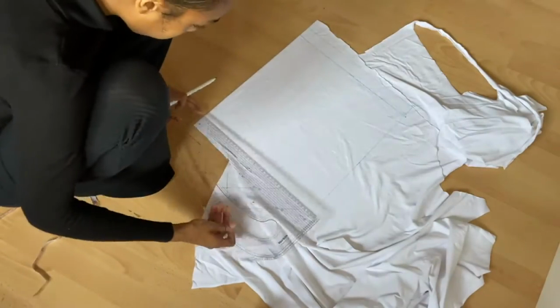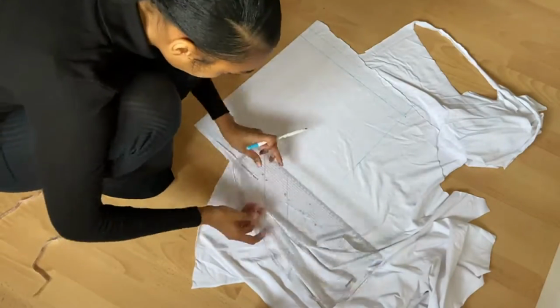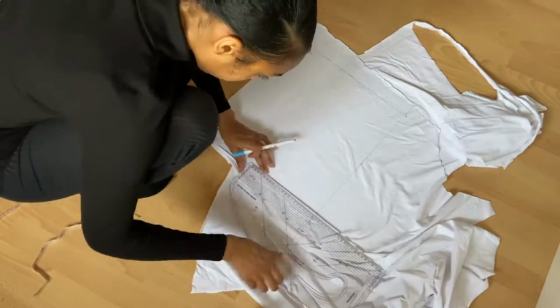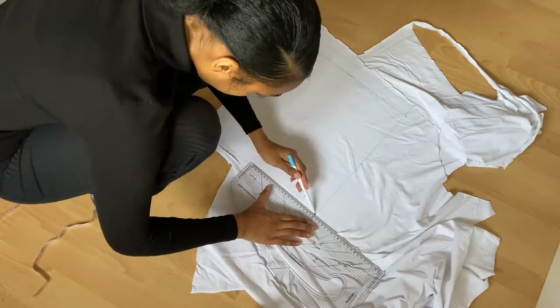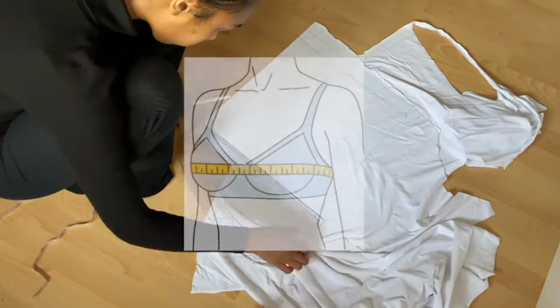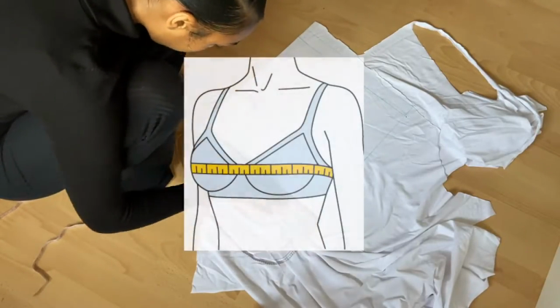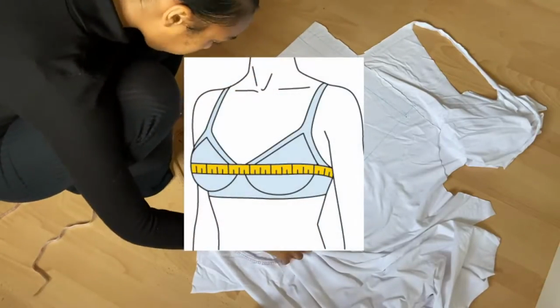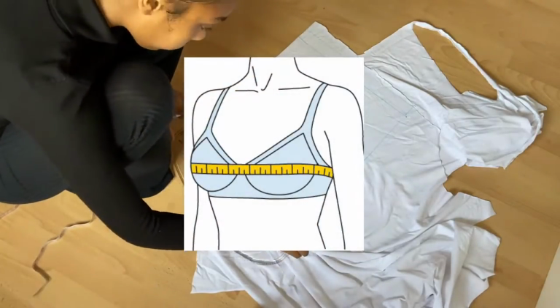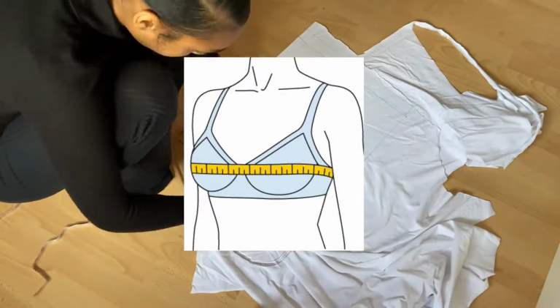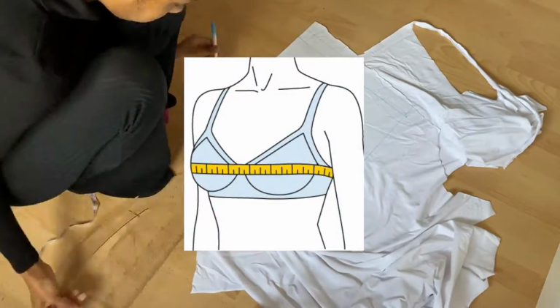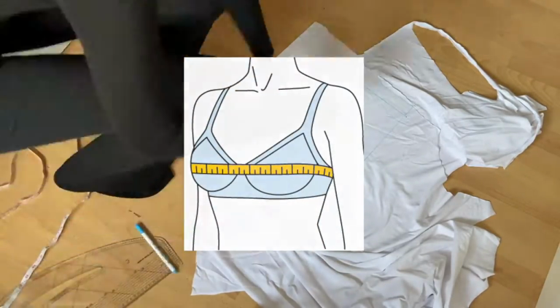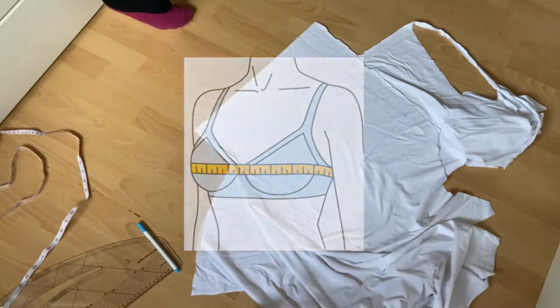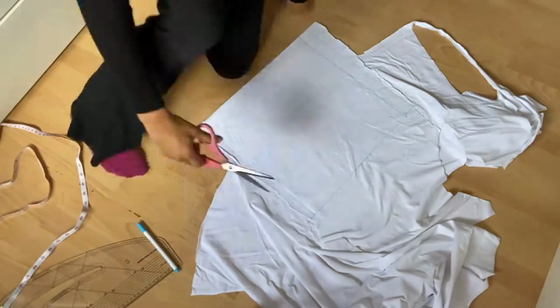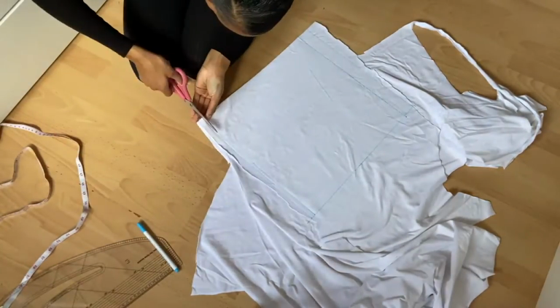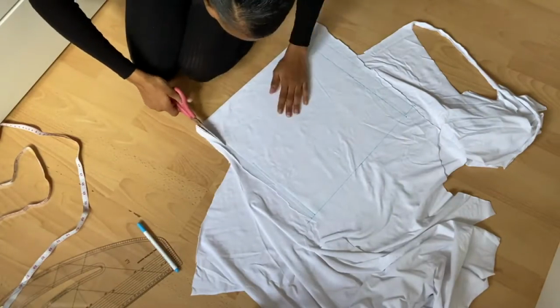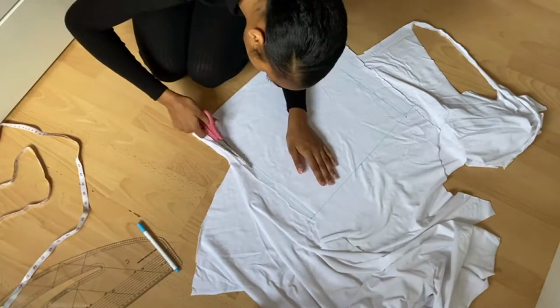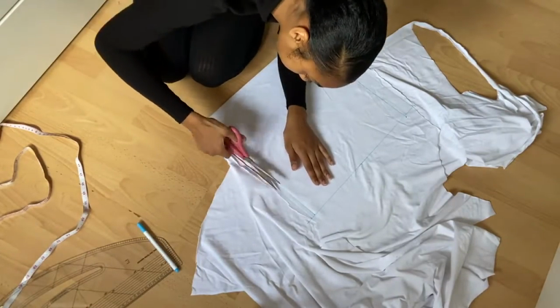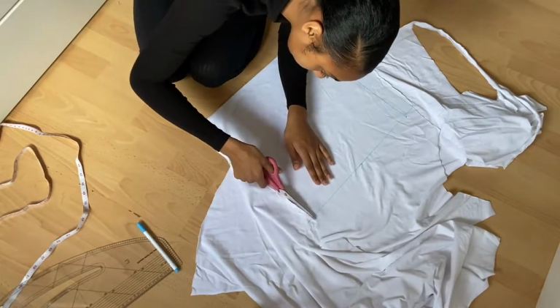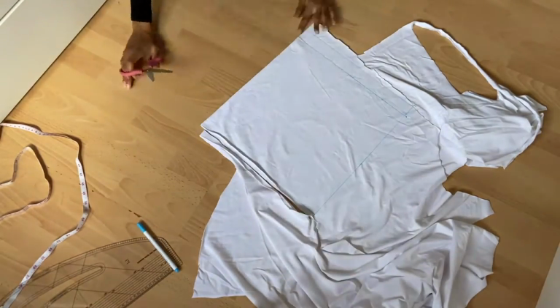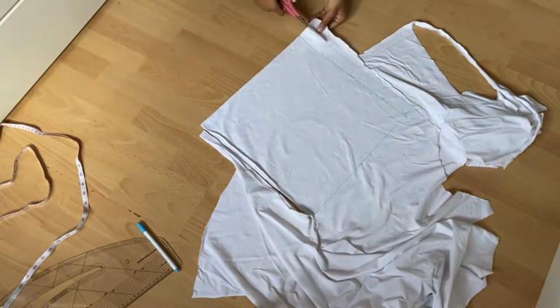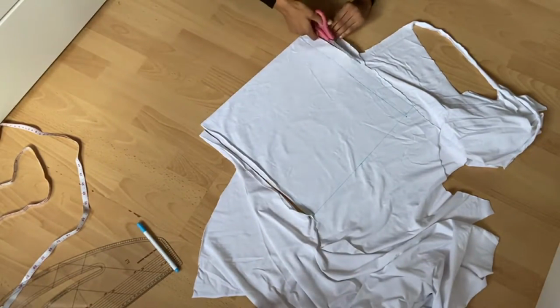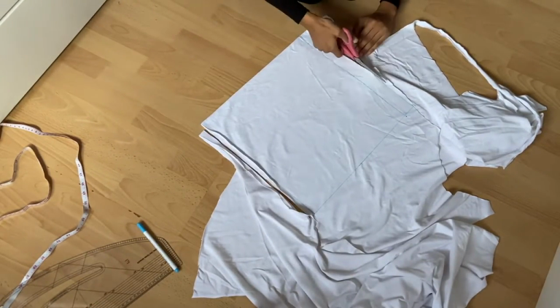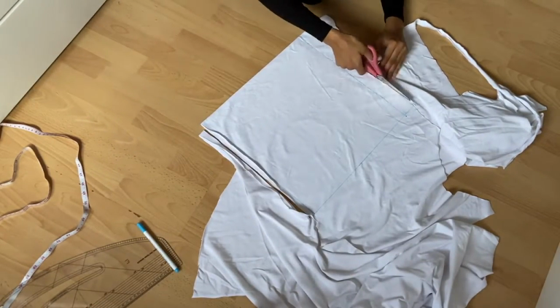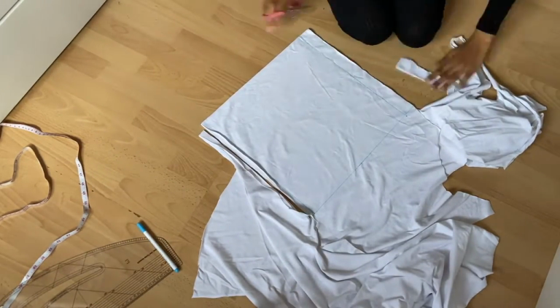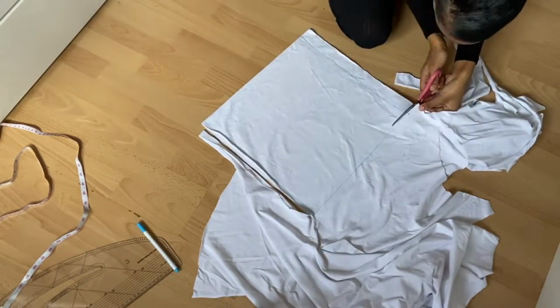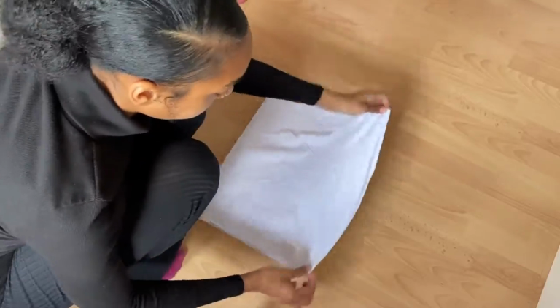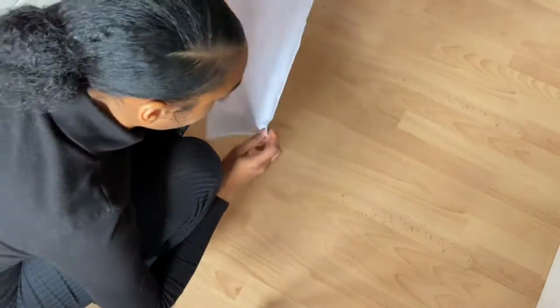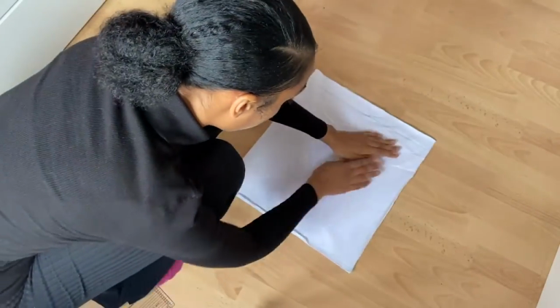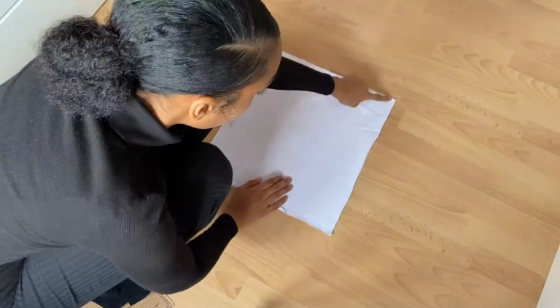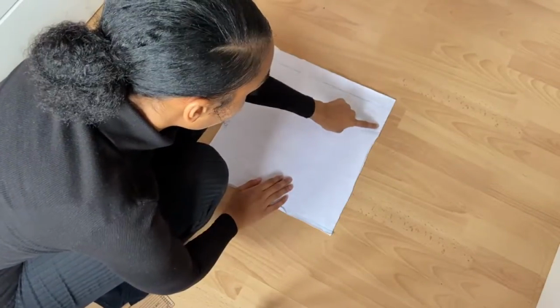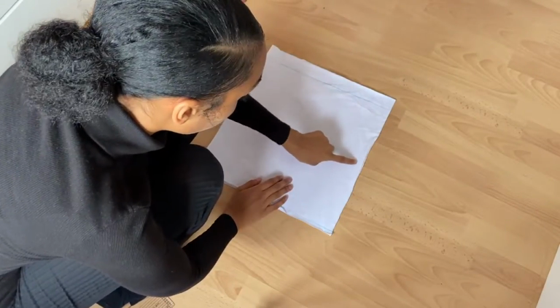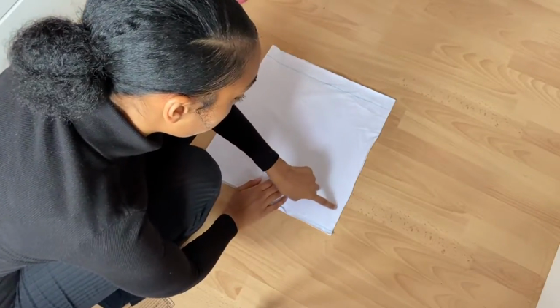For this plan I took my full bust measurement using a measuring tape, then I folded my fabric in half. From the folded edge I marked my width, which was half of my full bust measurement. I then drew a straight line down for my length and sewed a straight stitch down the side.